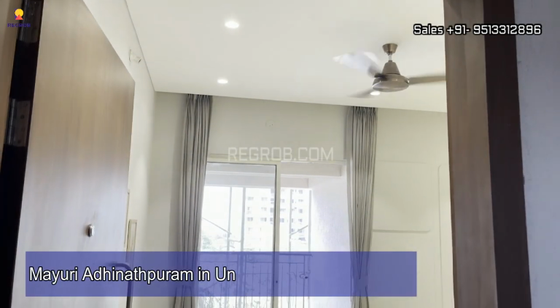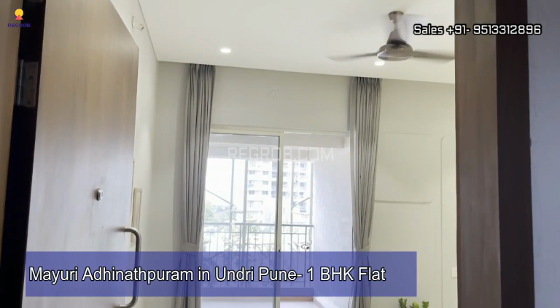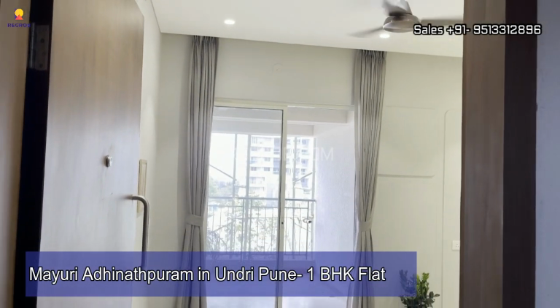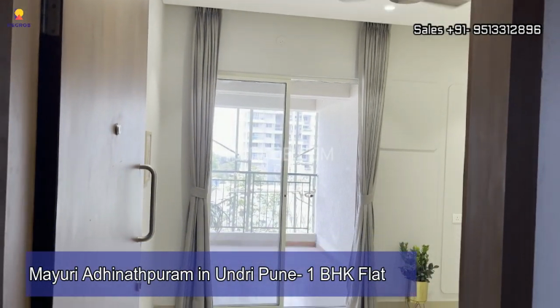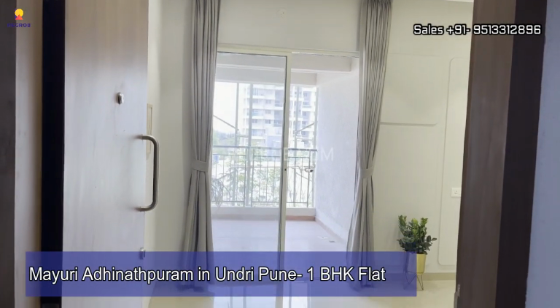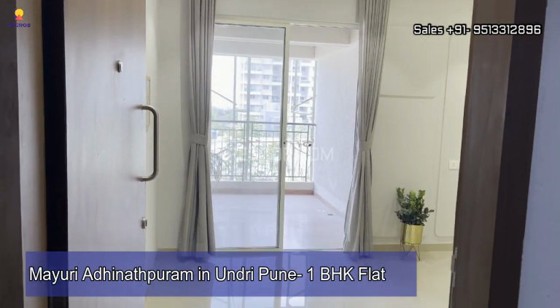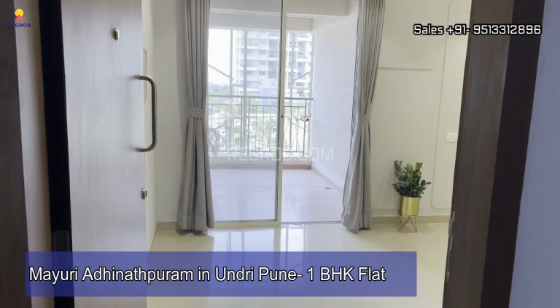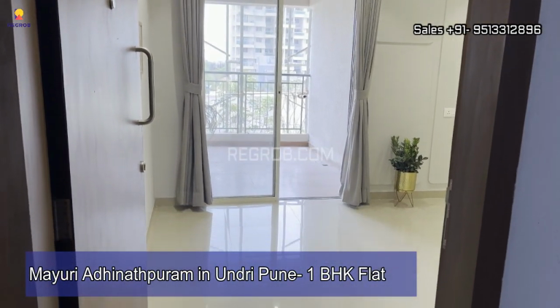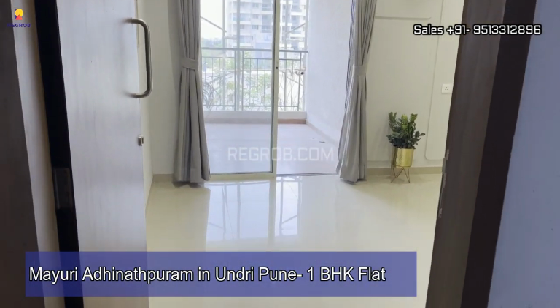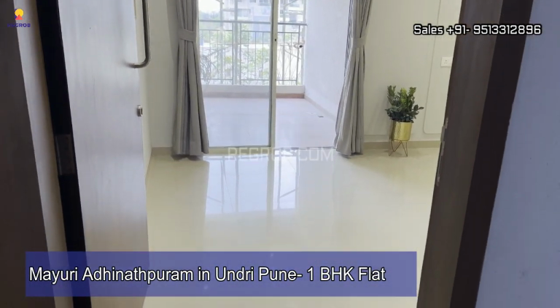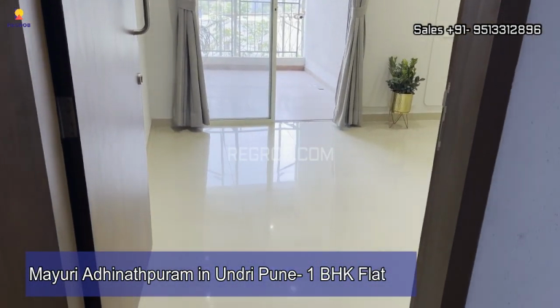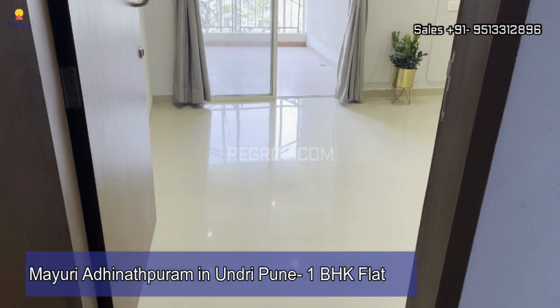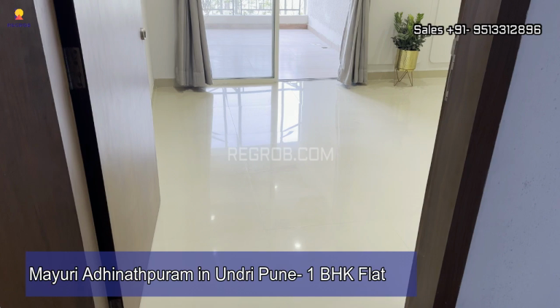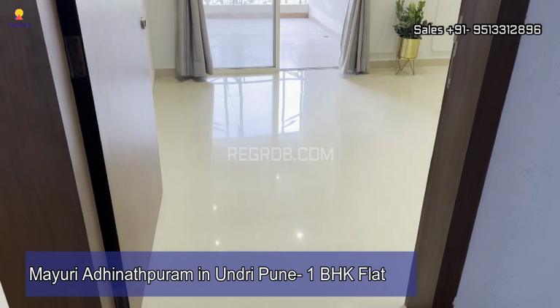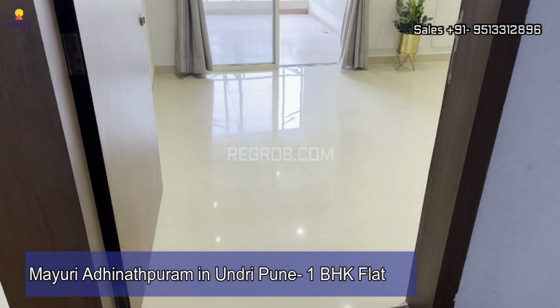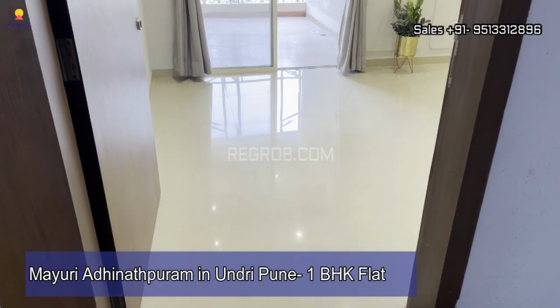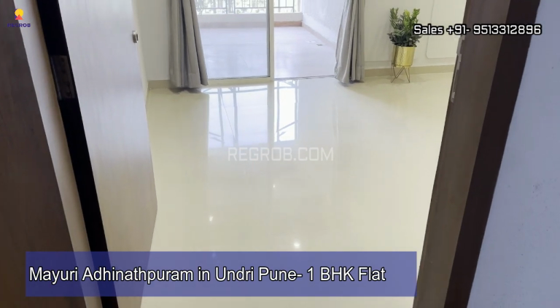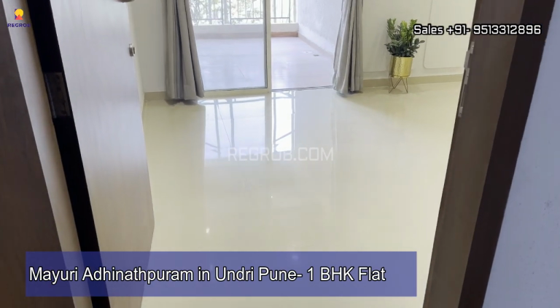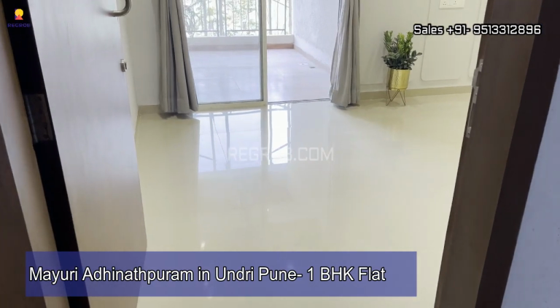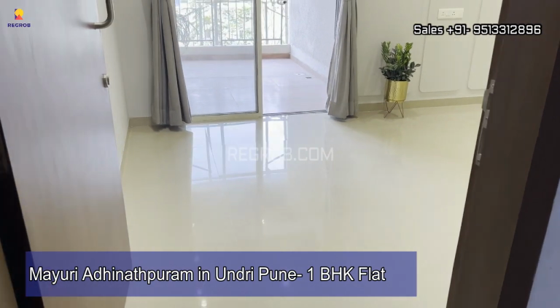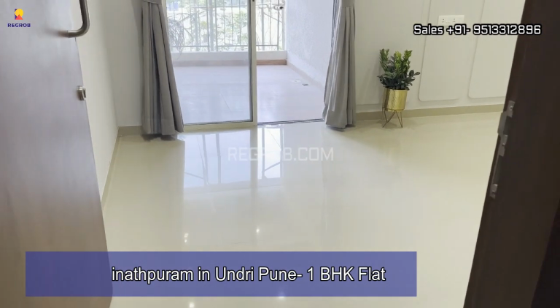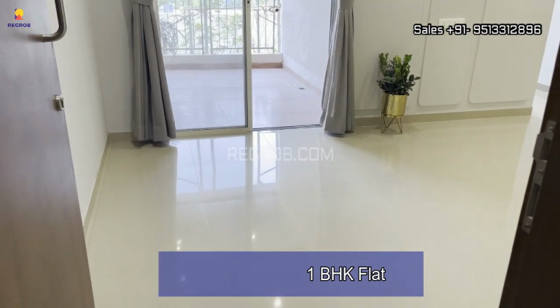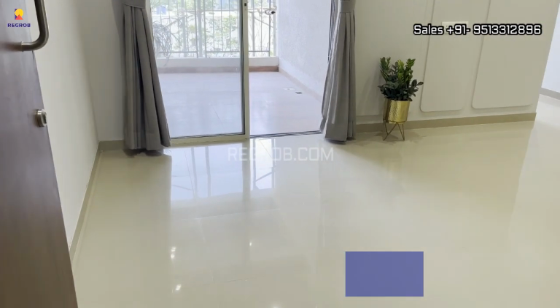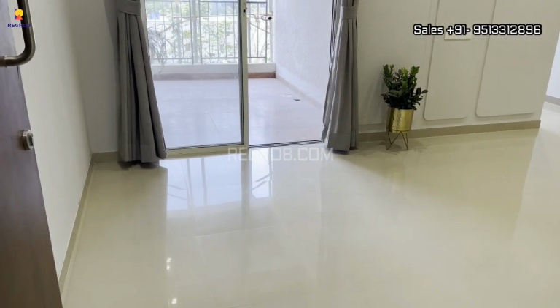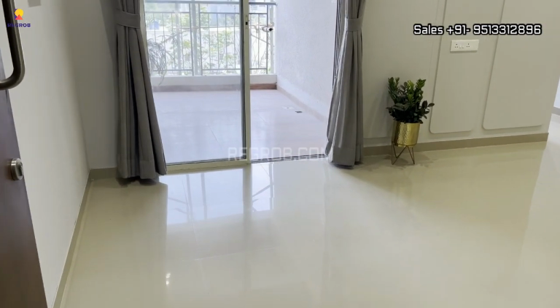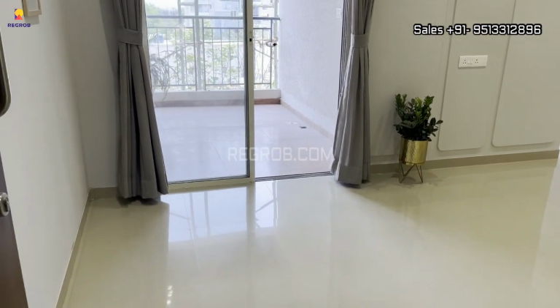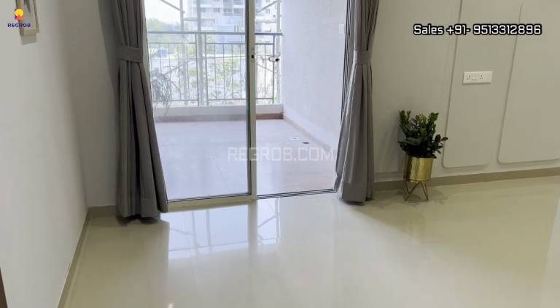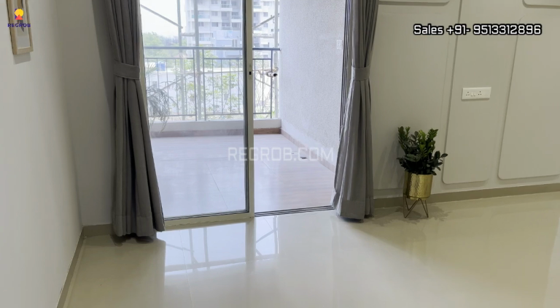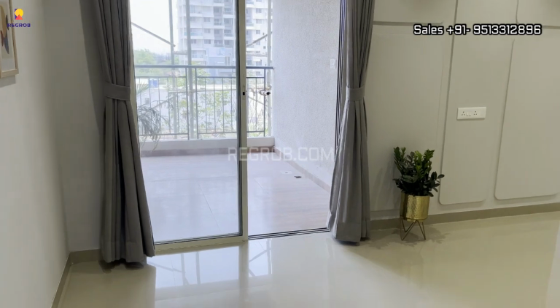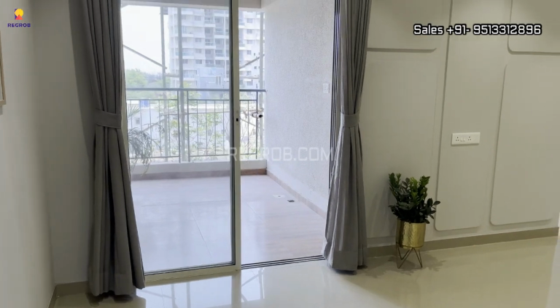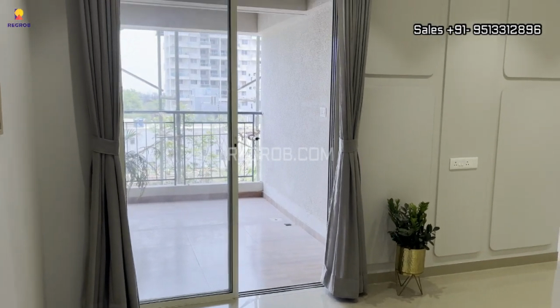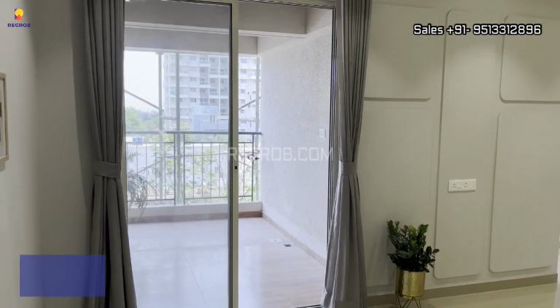Hi everyone, so in today's video we are visiting a 1 BHK flat at Mayuri Adinathpuram, a residential society located in Undri, Pune. So let's get started.